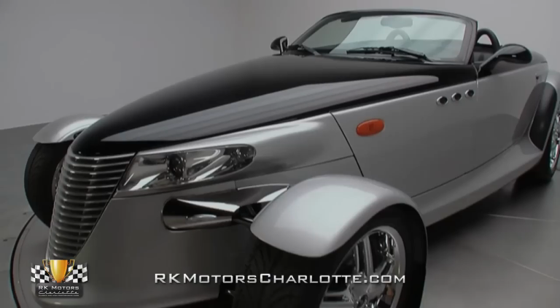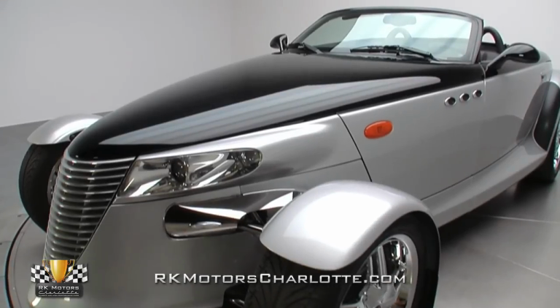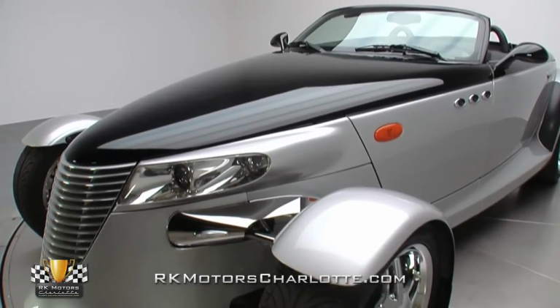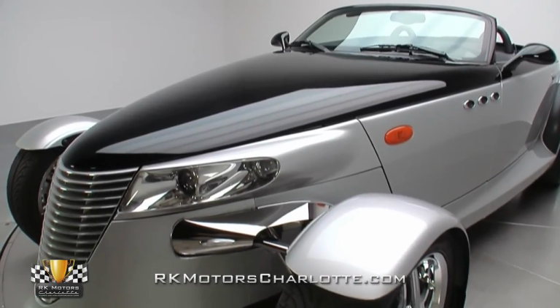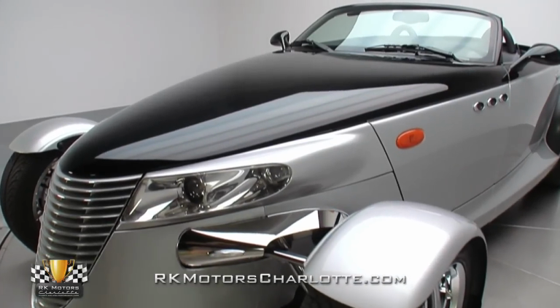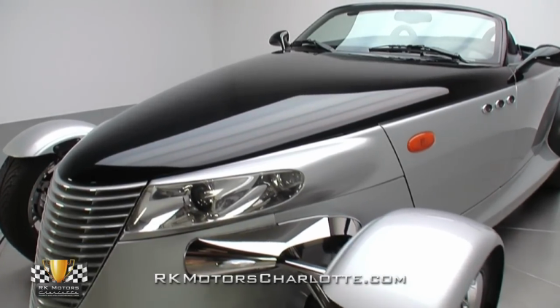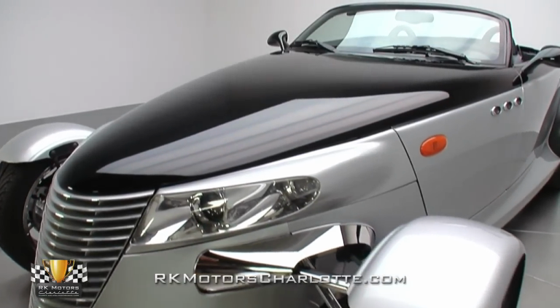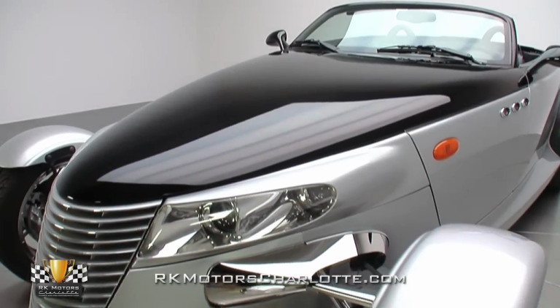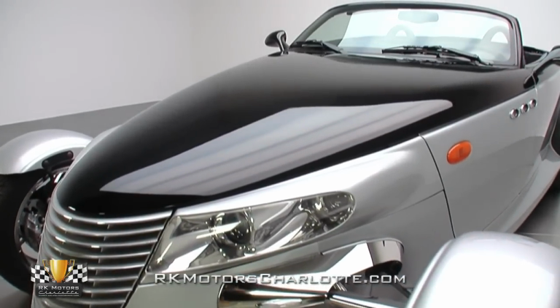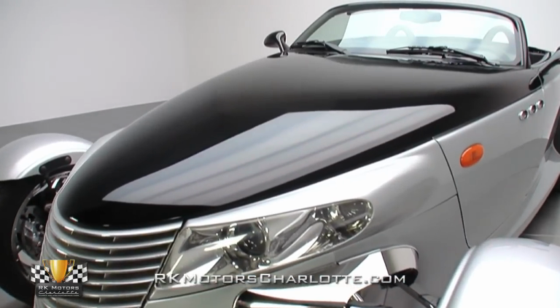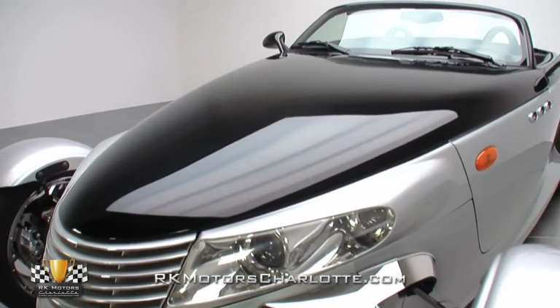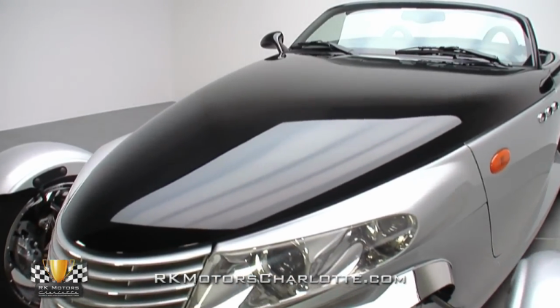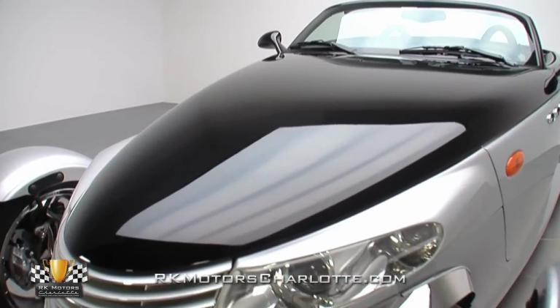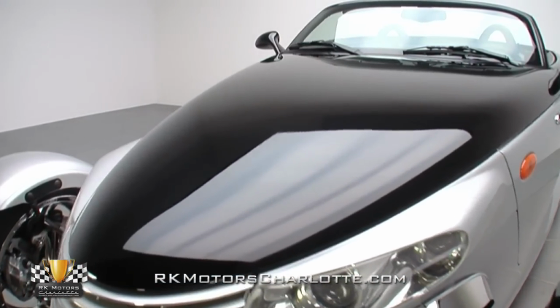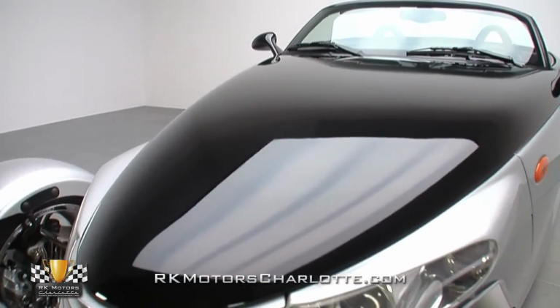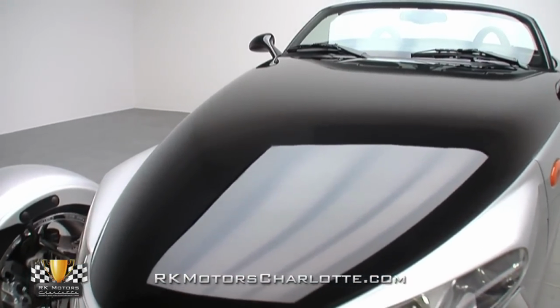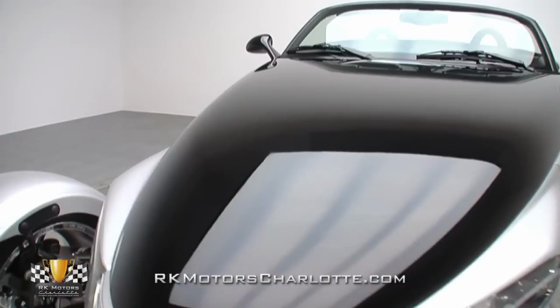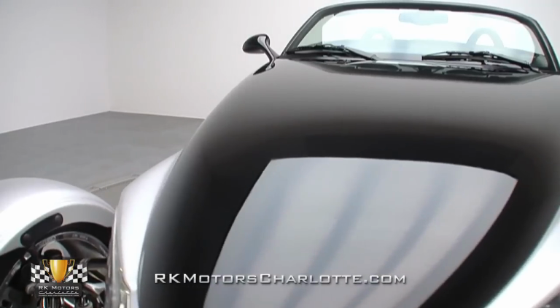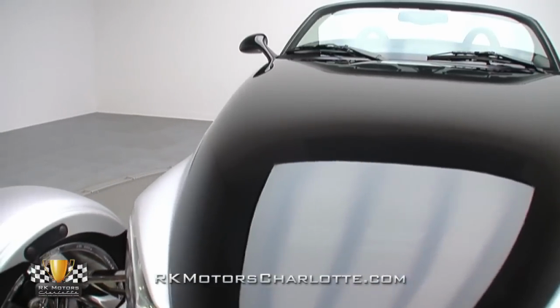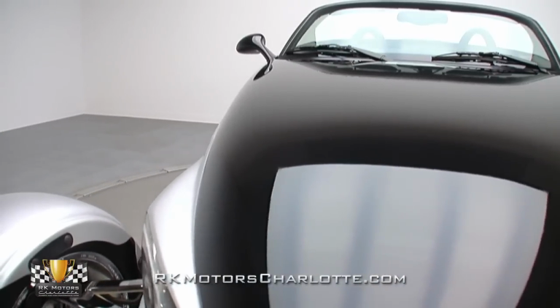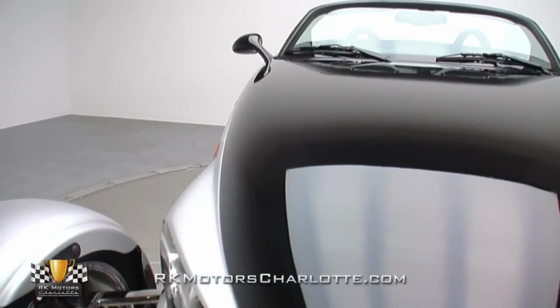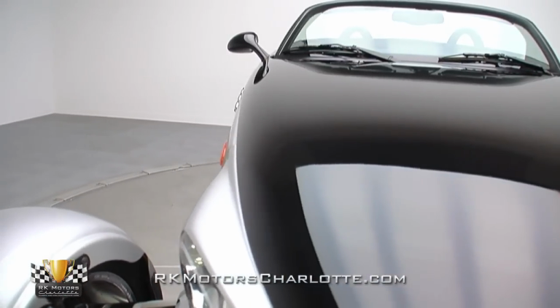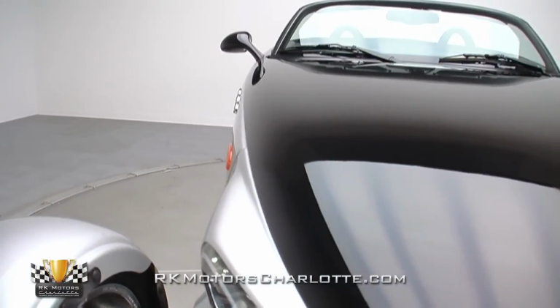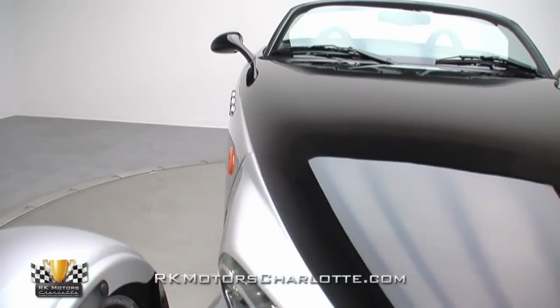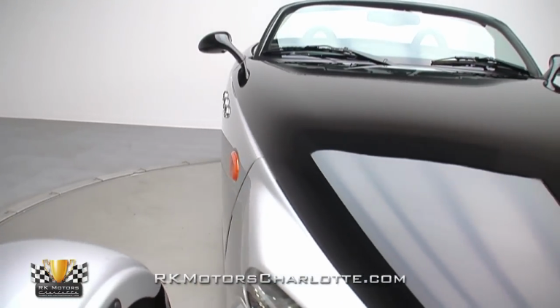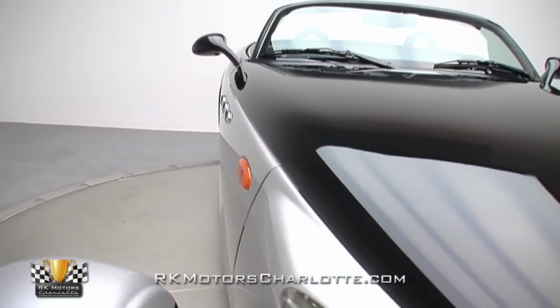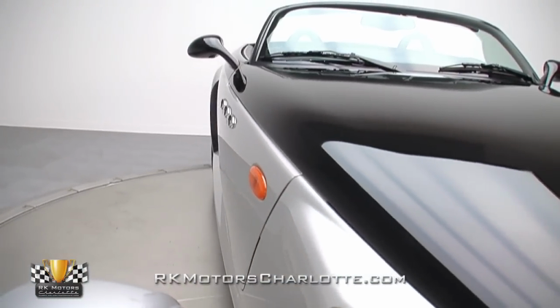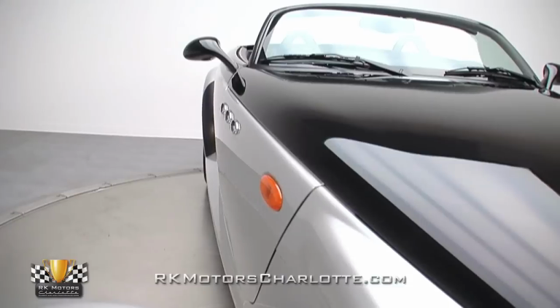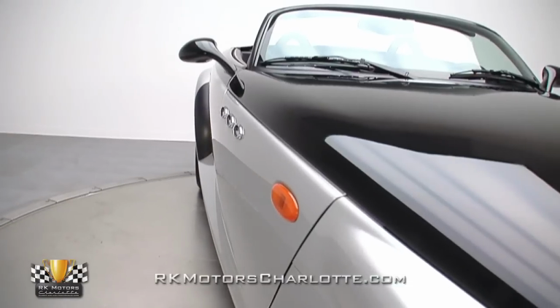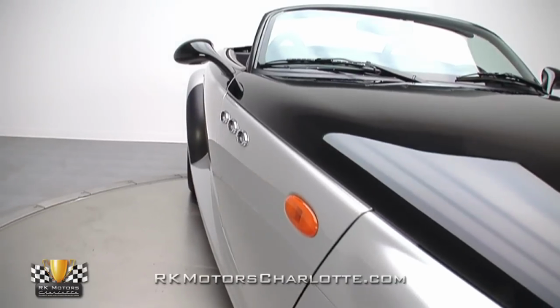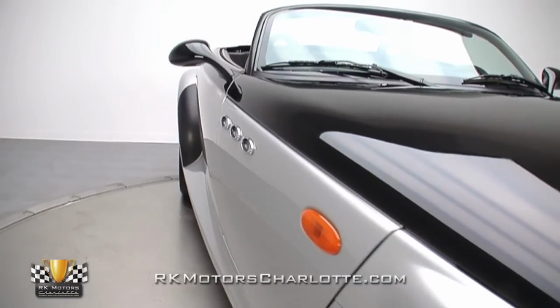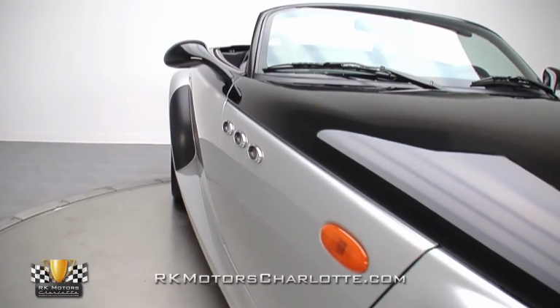Originally penned by Chrysler's engineers who were given free reign to create whatever they wanted in a hot rod or sportster-type vehicle, this pristine Plymouth drop-top is one of only 661 Prowler silver metallic roadsters built for the 2000 model year.